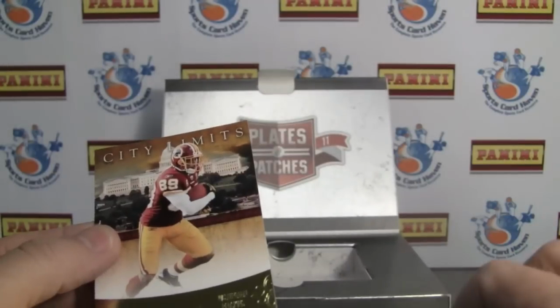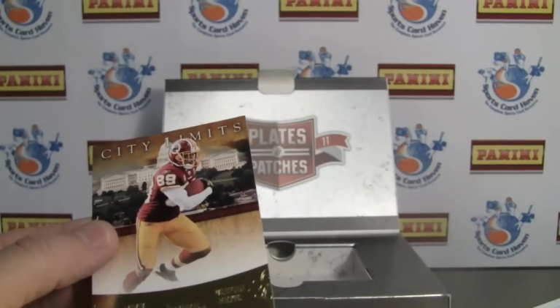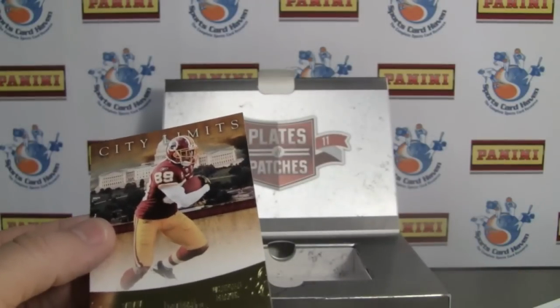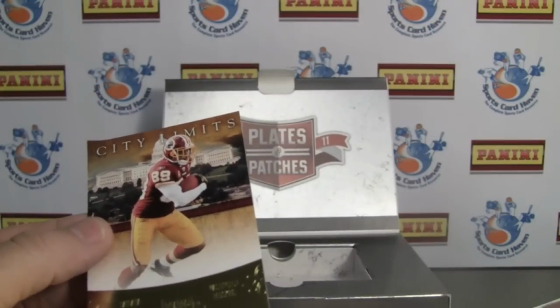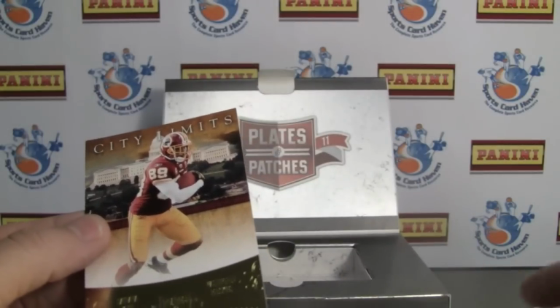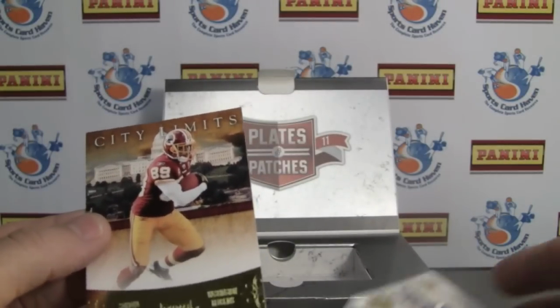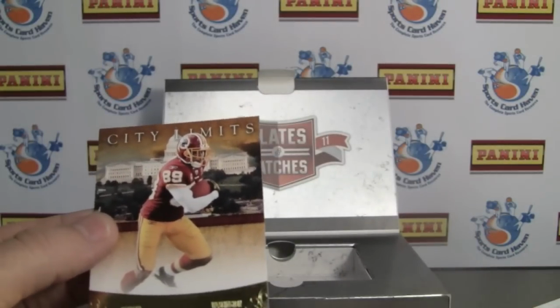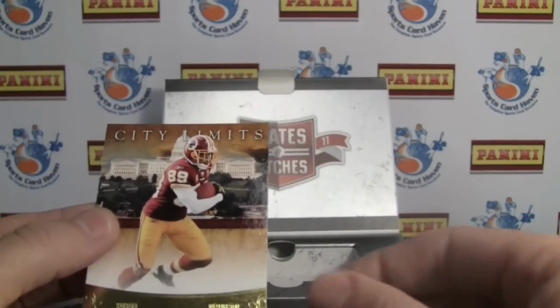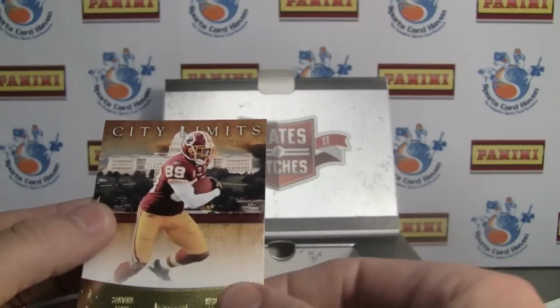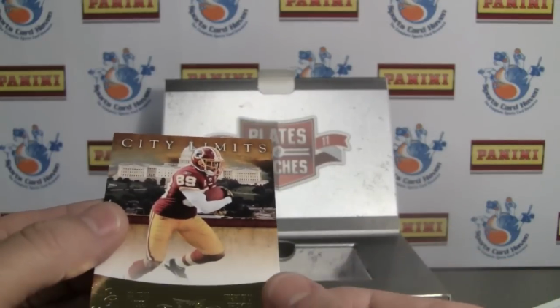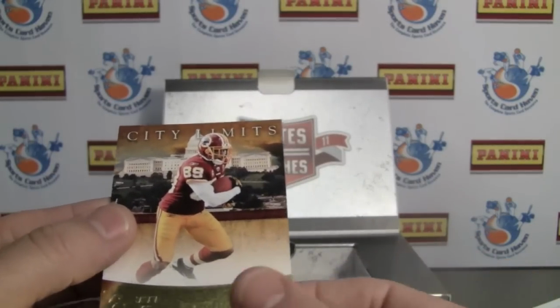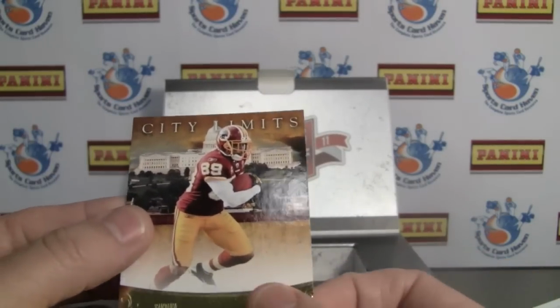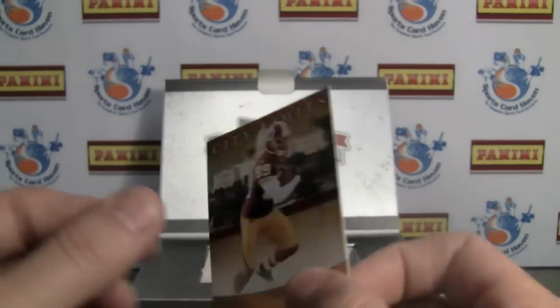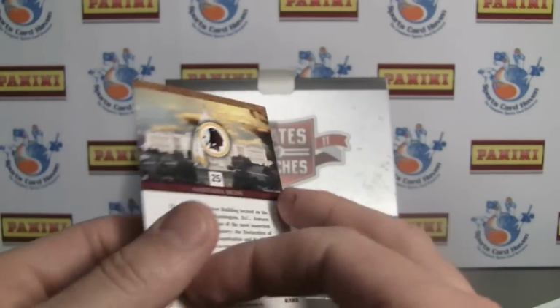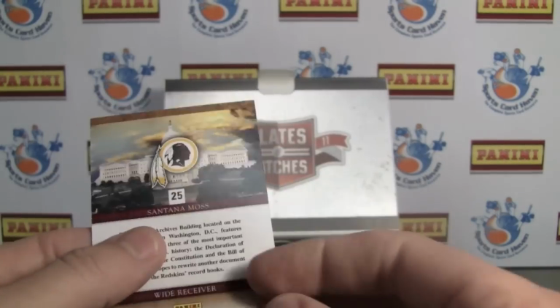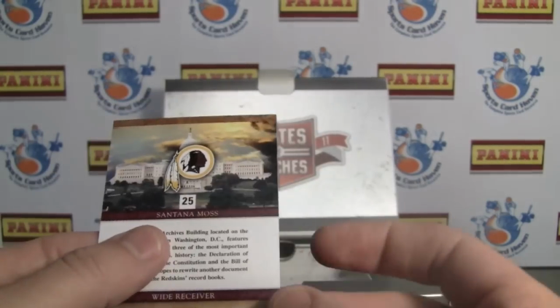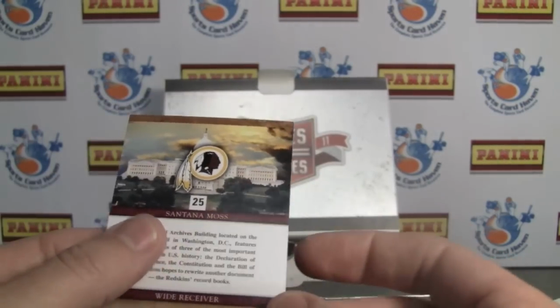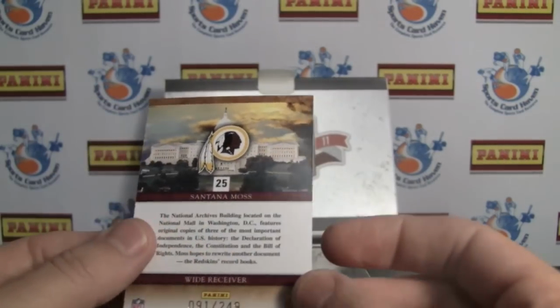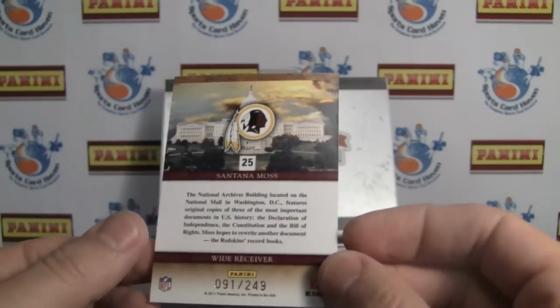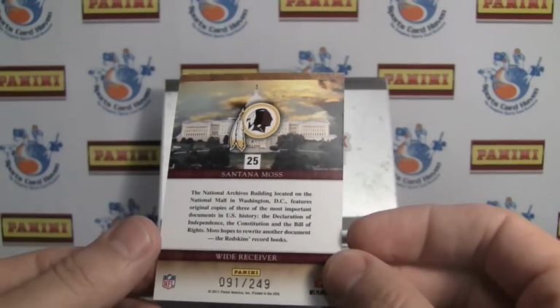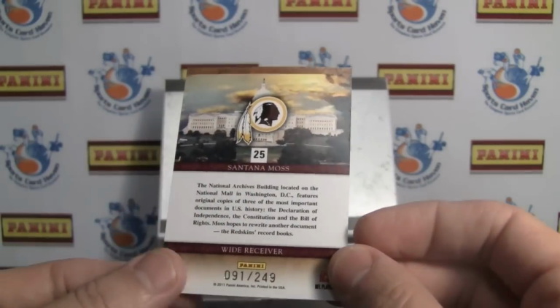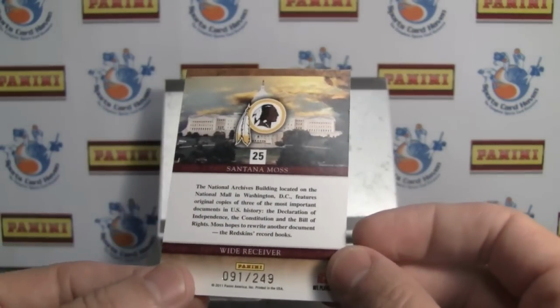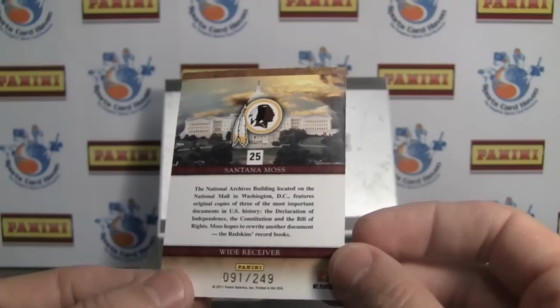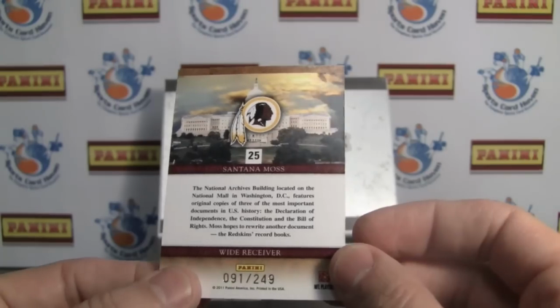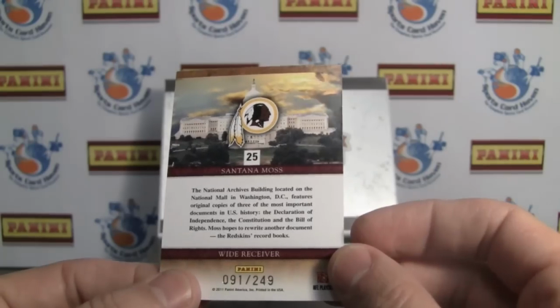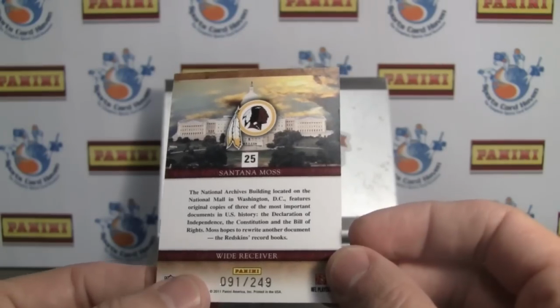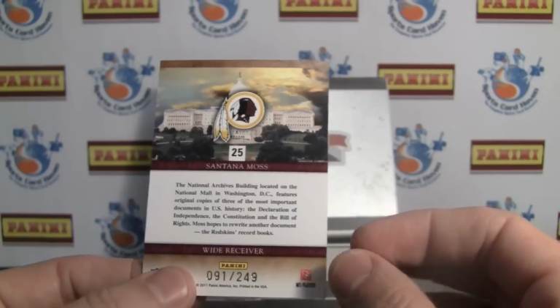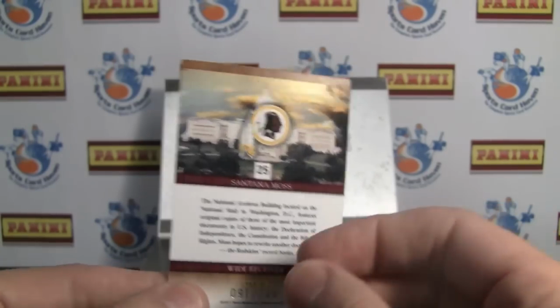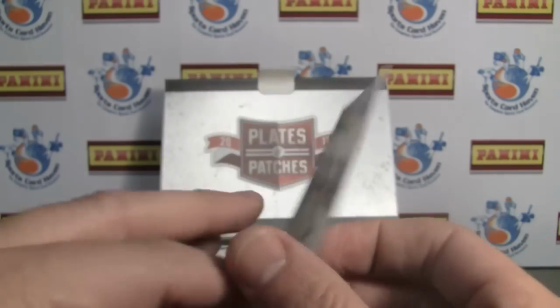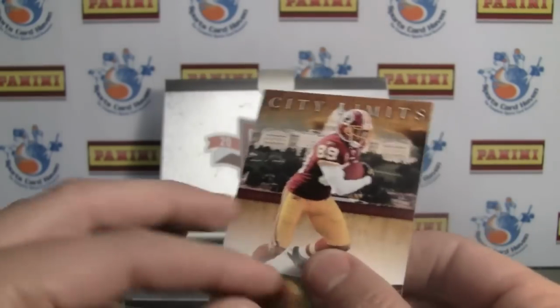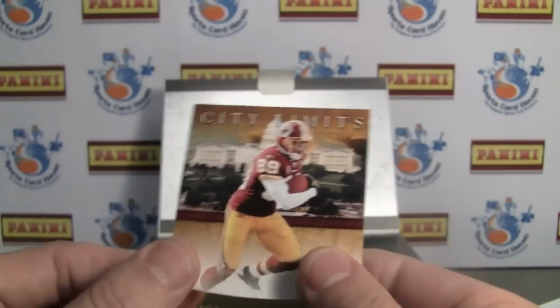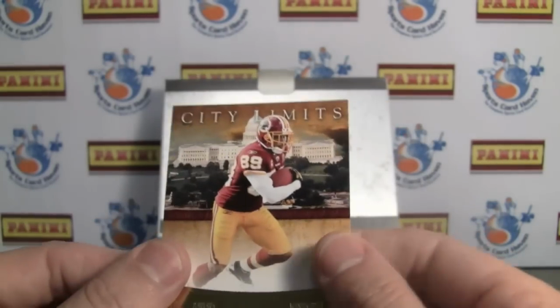And finally we have City Limits, which was a great insert set last year. Numbered 91 of 249.